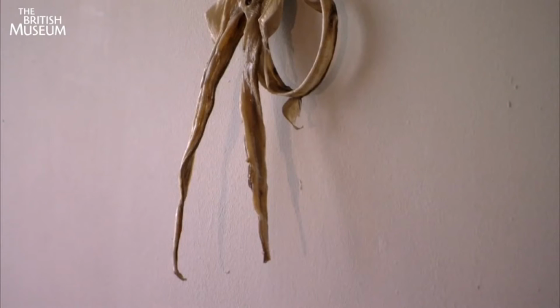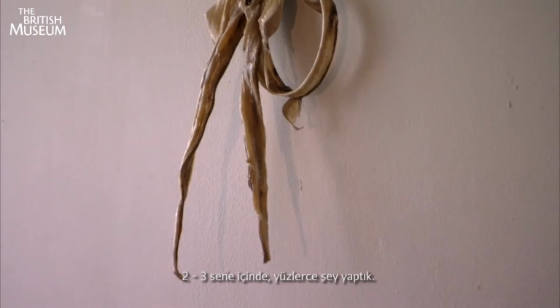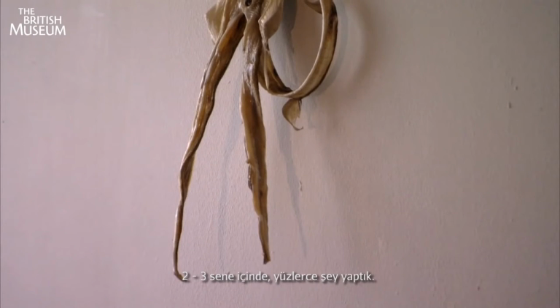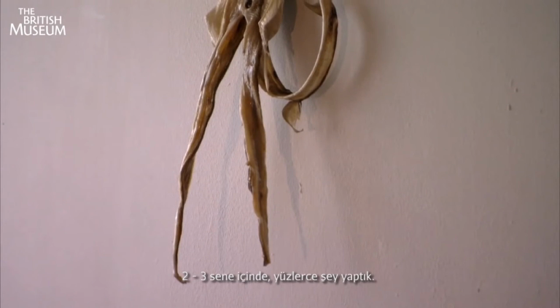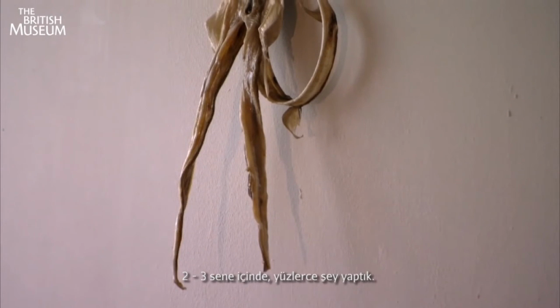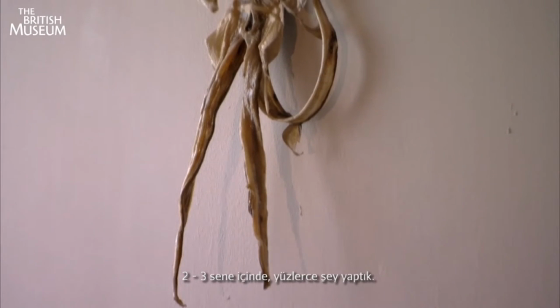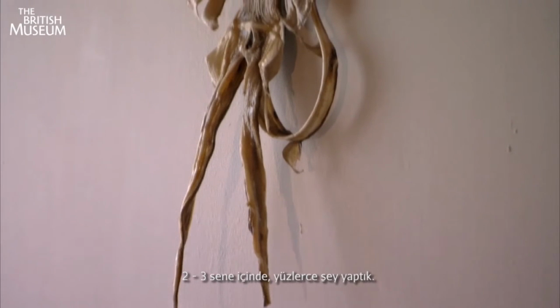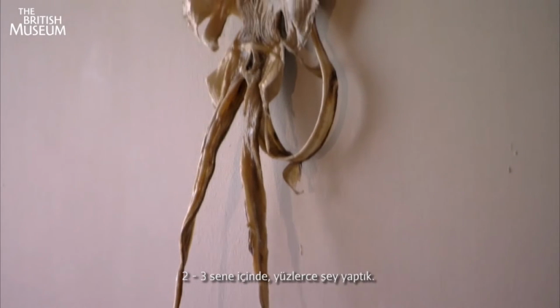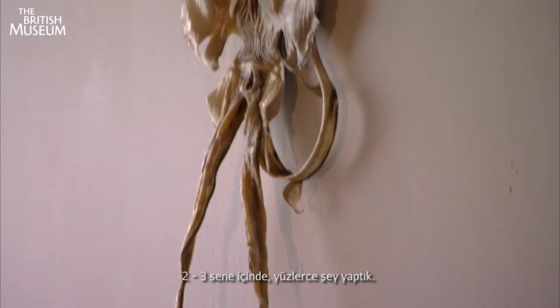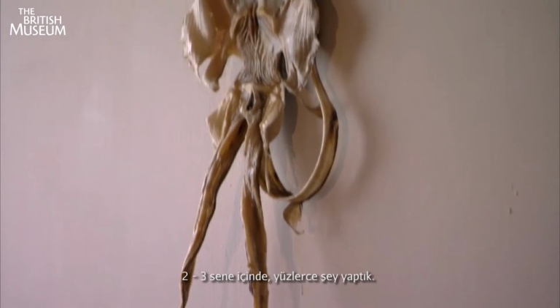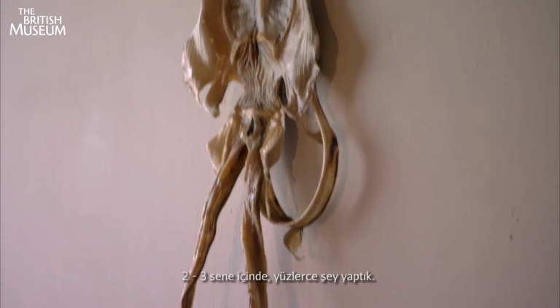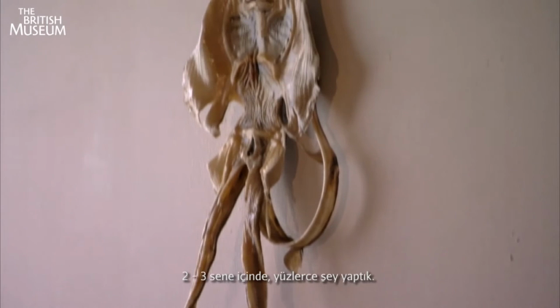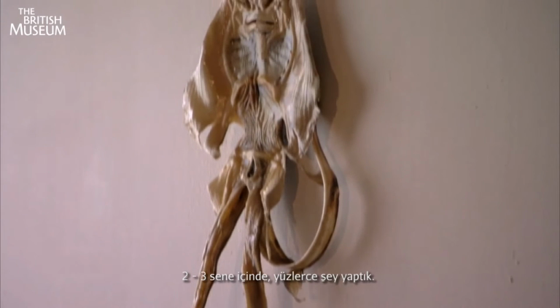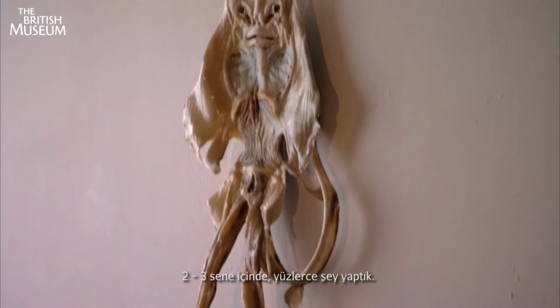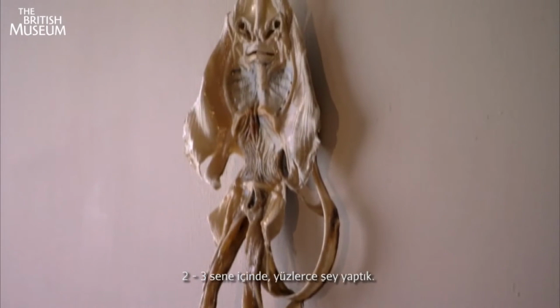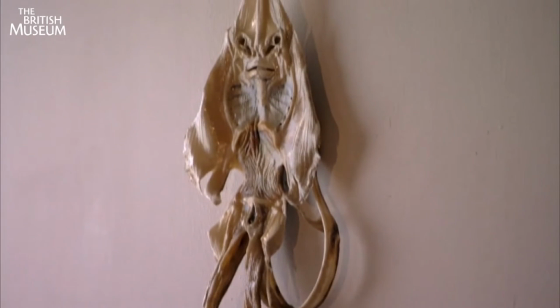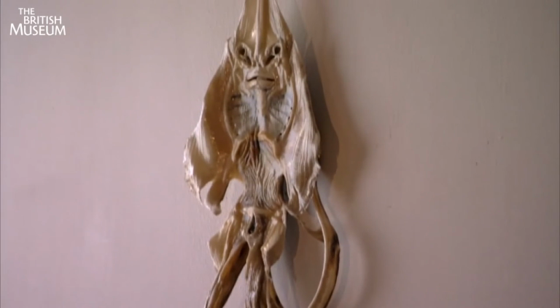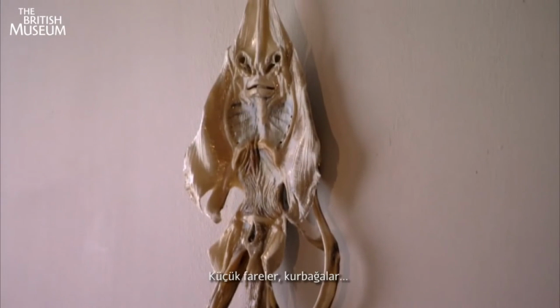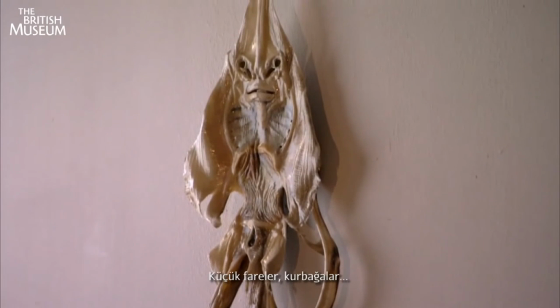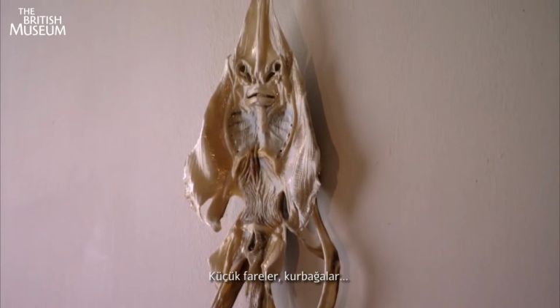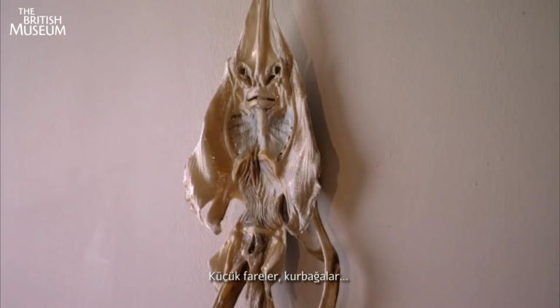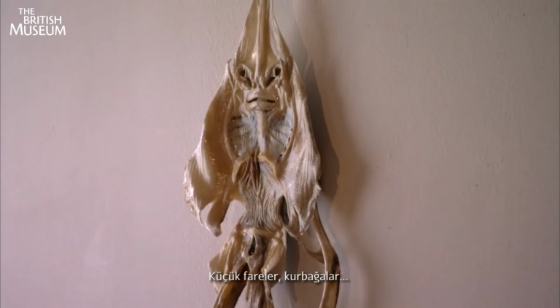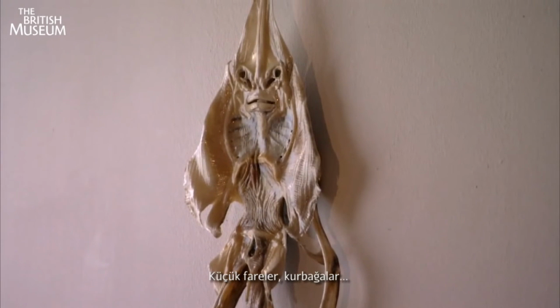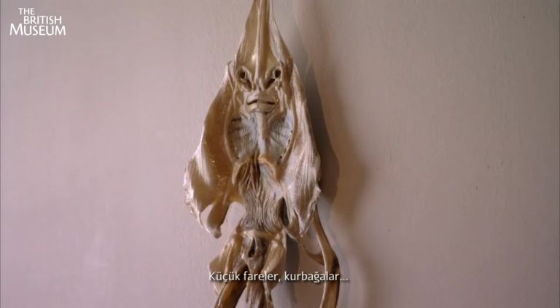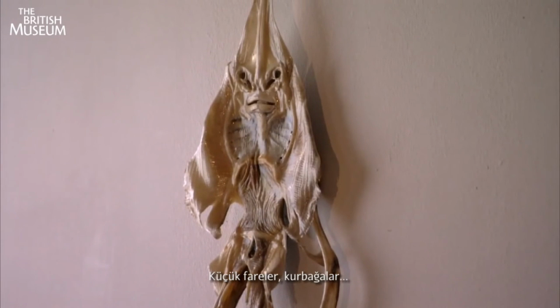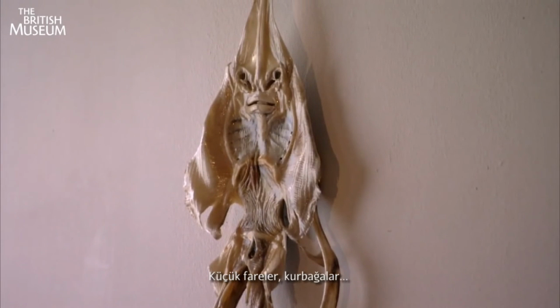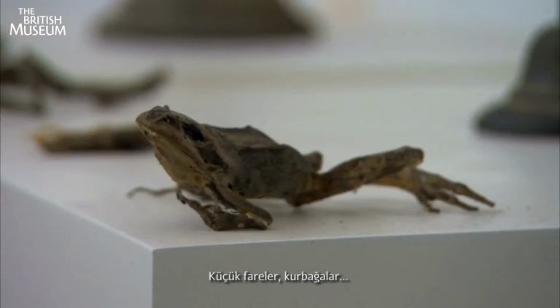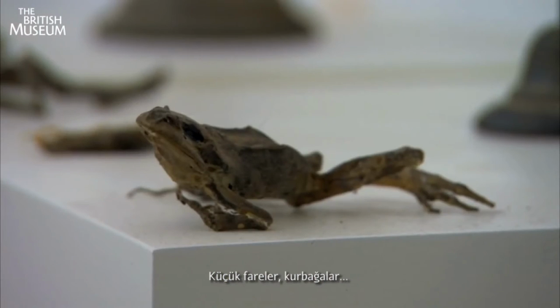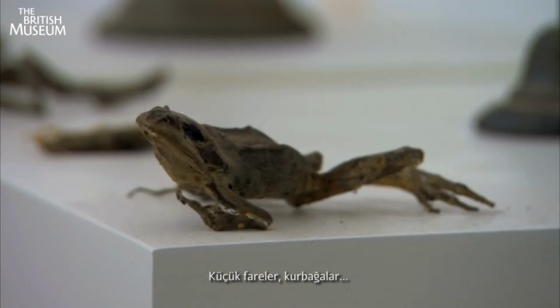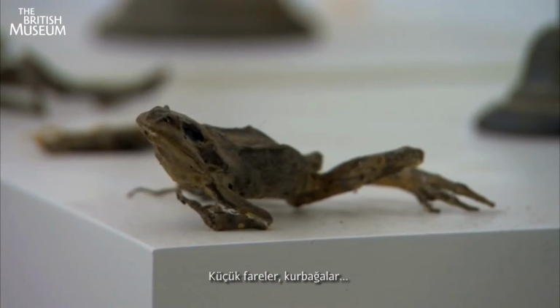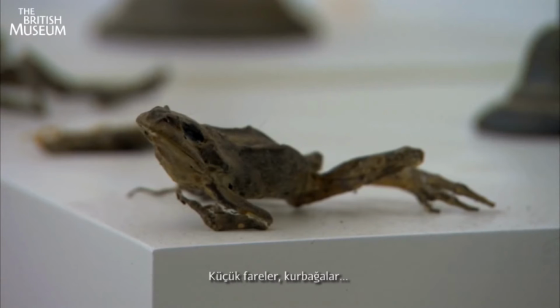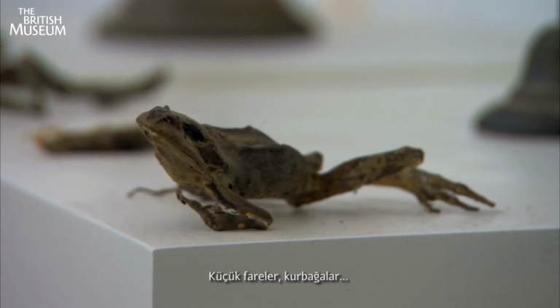After two or three years we'd acquired over a hundred things — mainly small mice, baby rats, shrews, the odd toad.